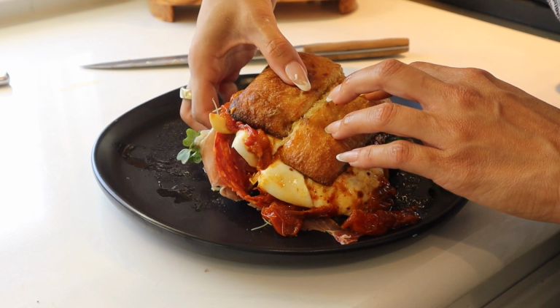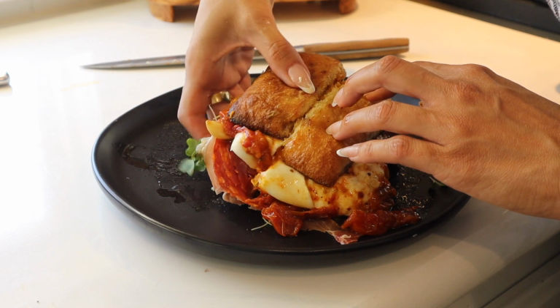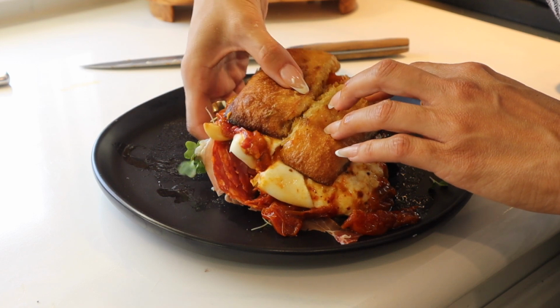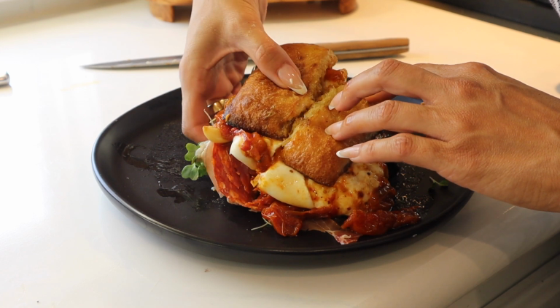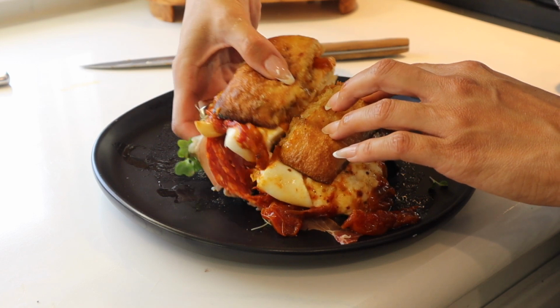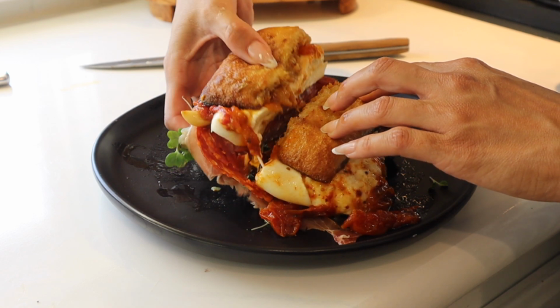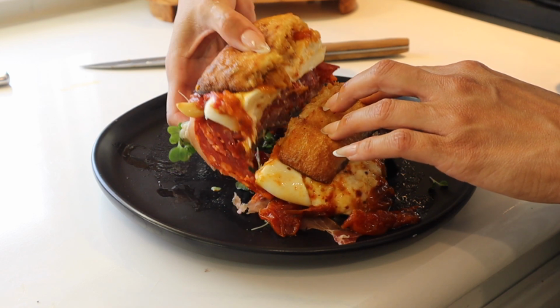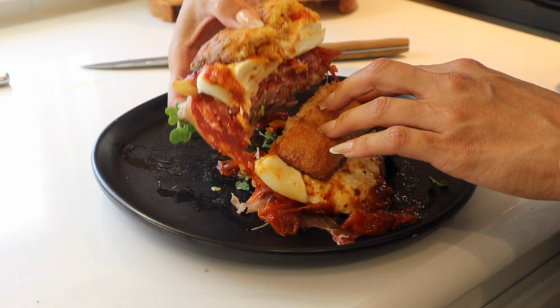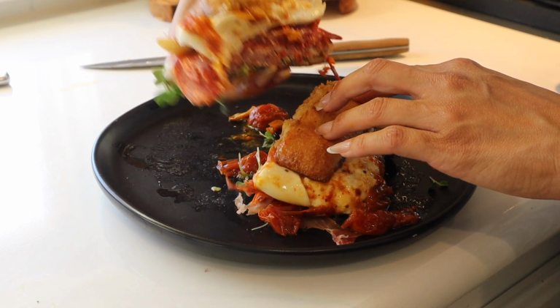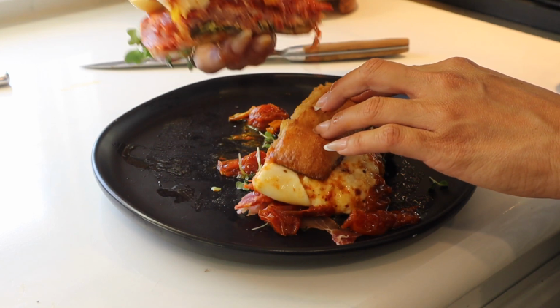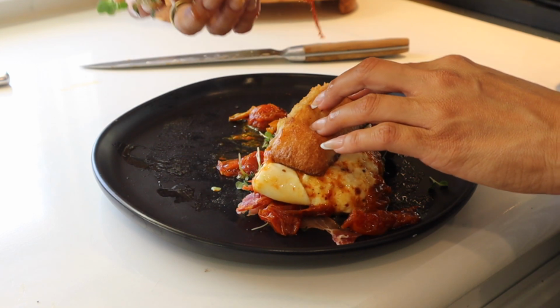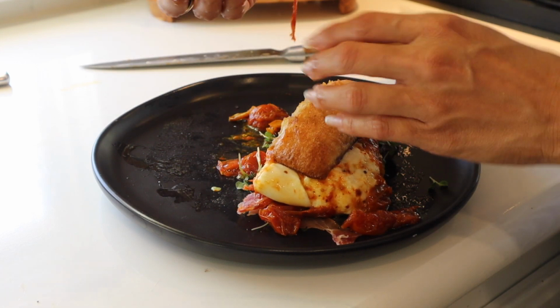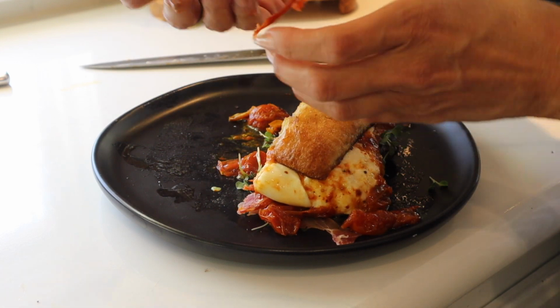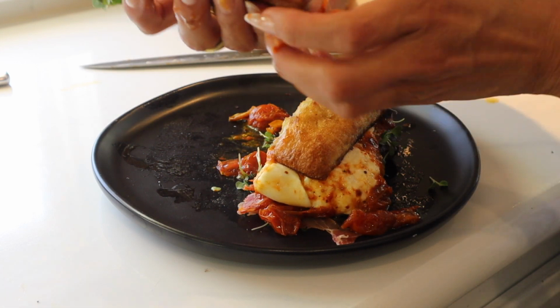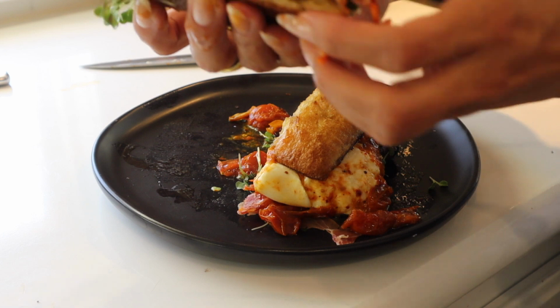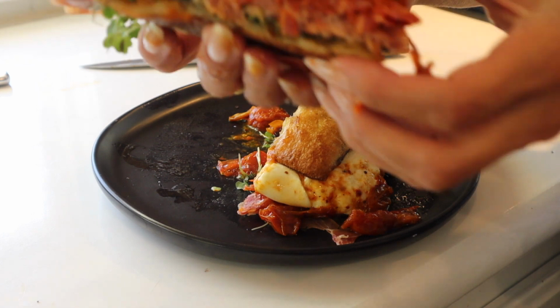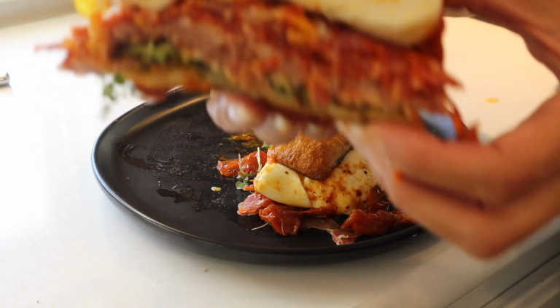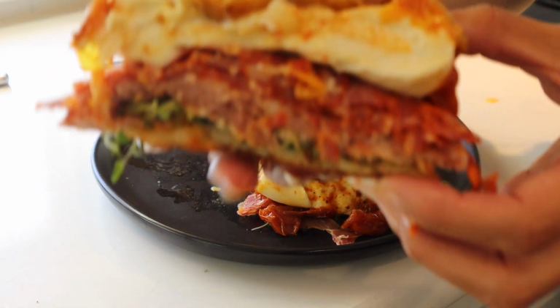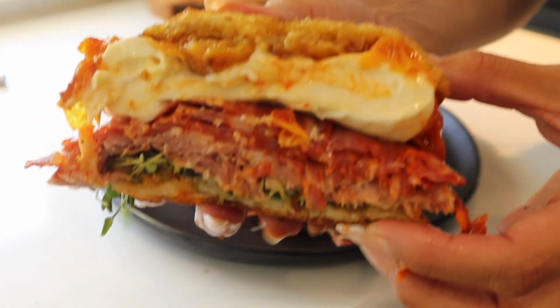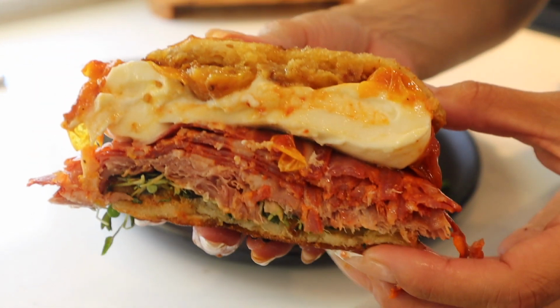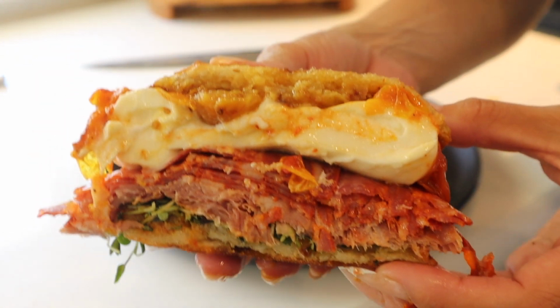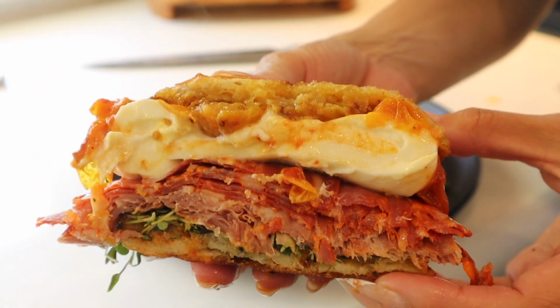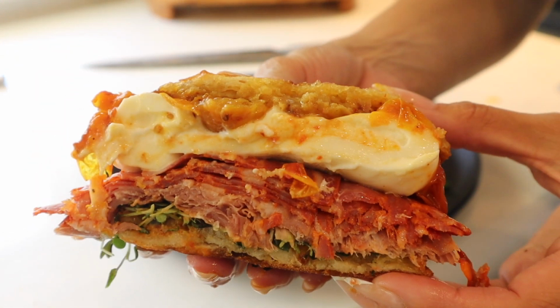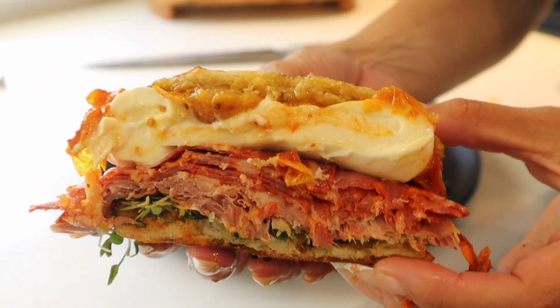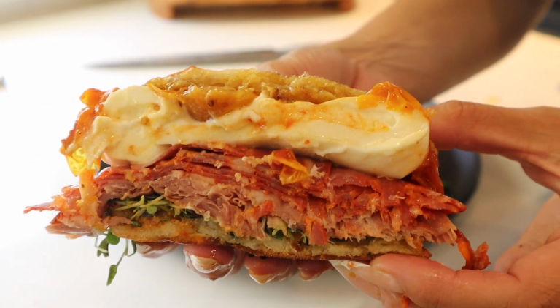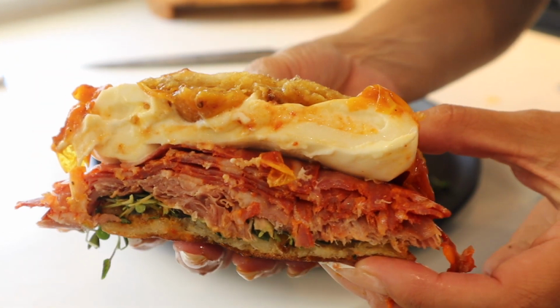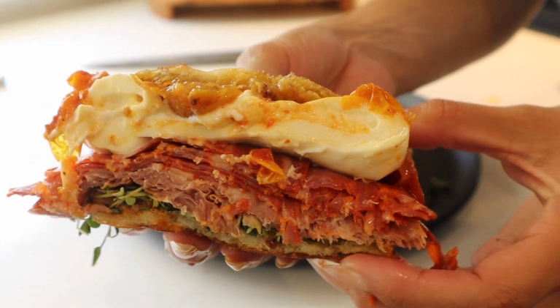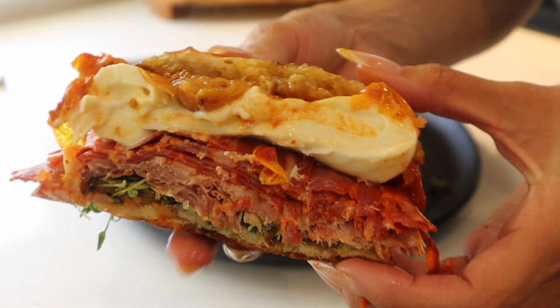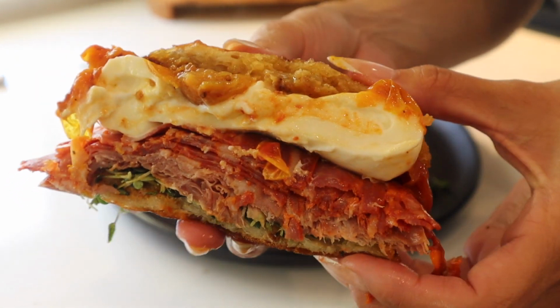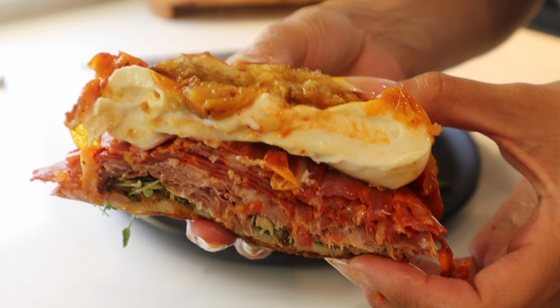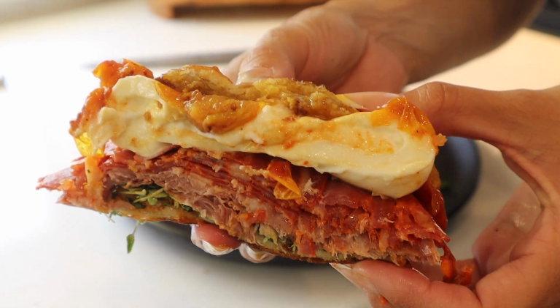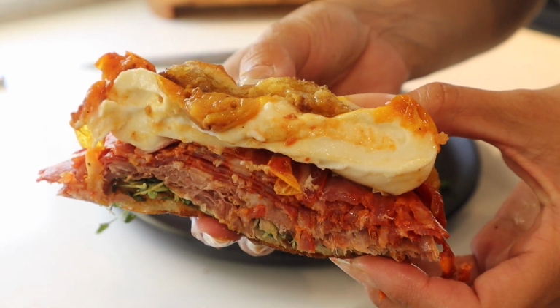I hope you guys enjoy this. Definitely tag me over on Instagram when you make this so you can tell me how this sandwich changes your life like it did ours. I'll see you in the next video real soon. Bye!